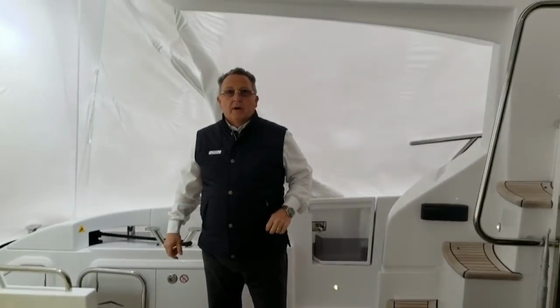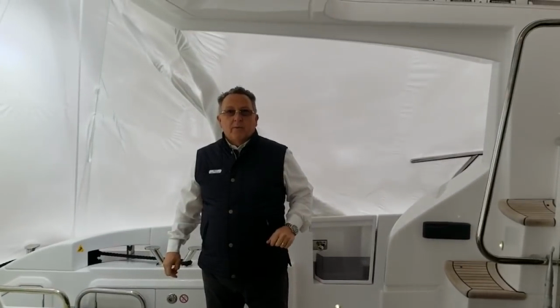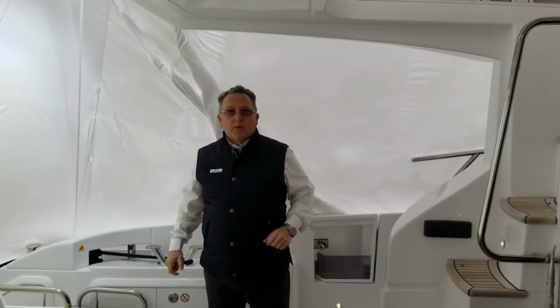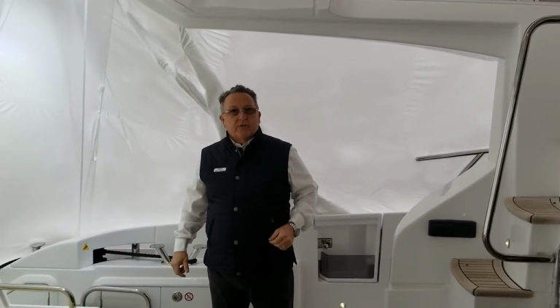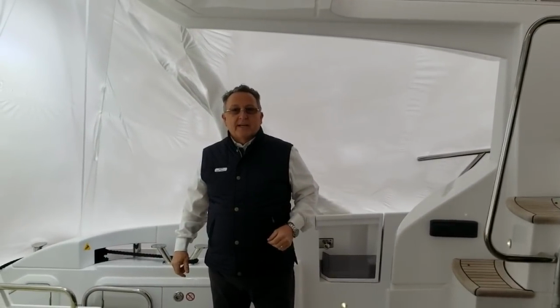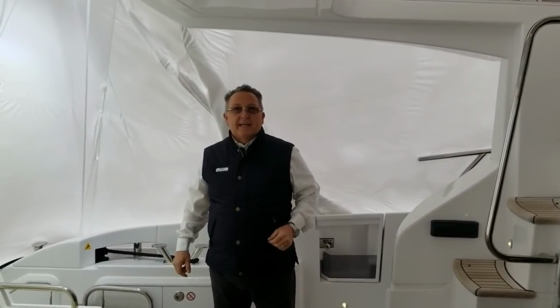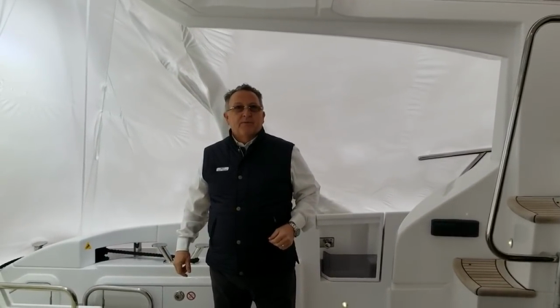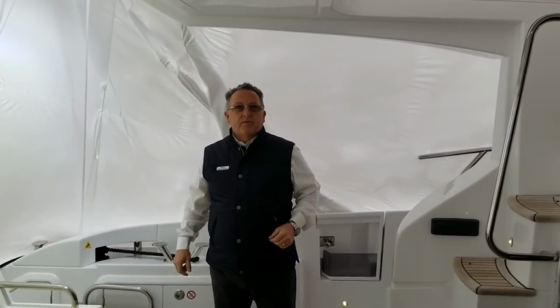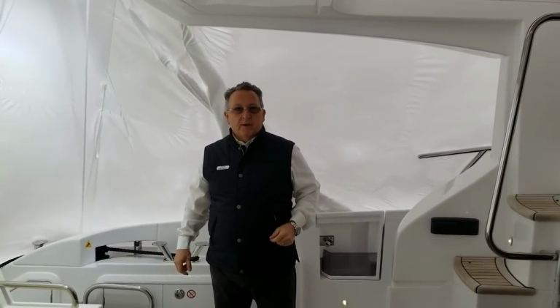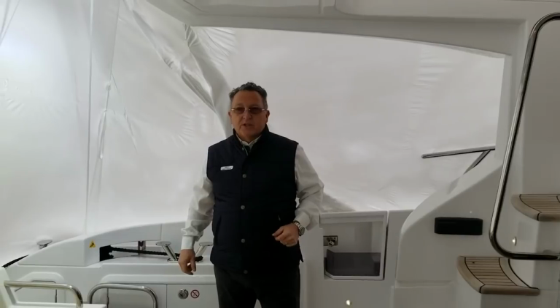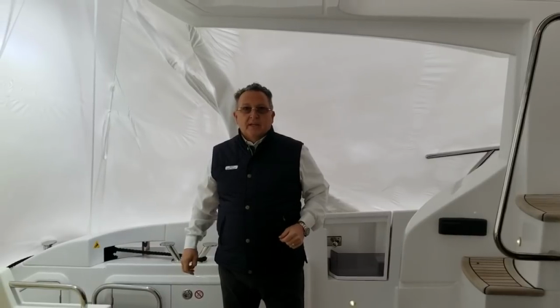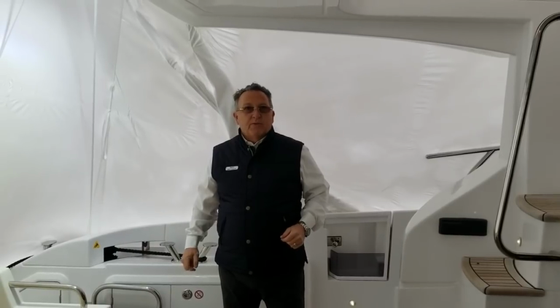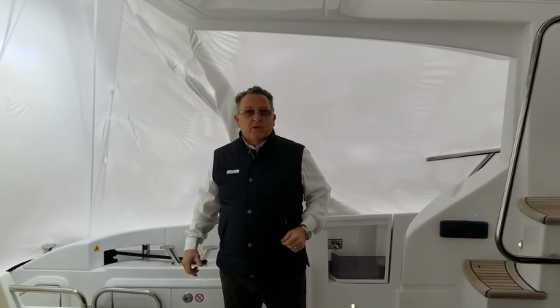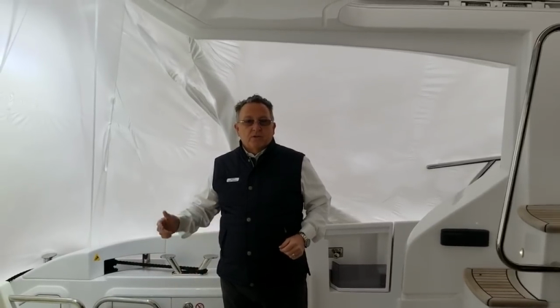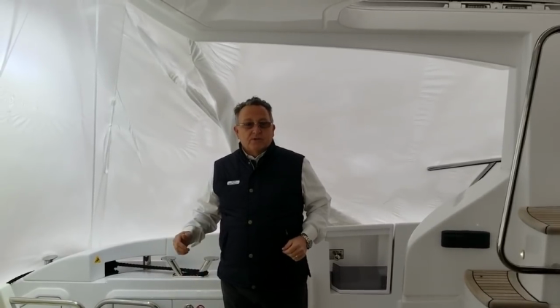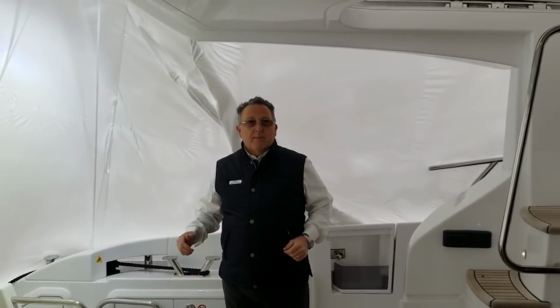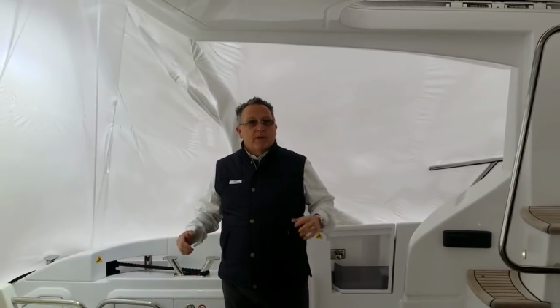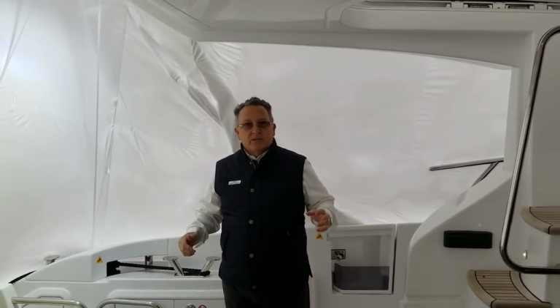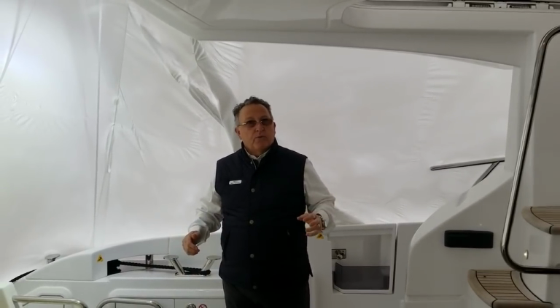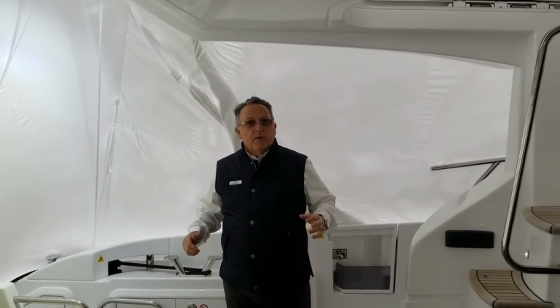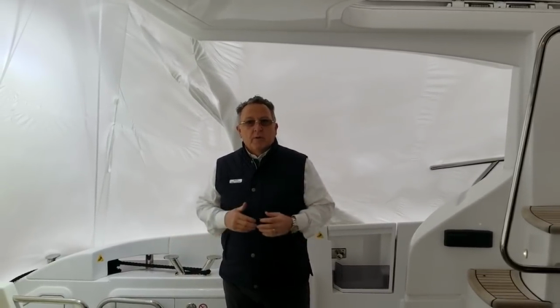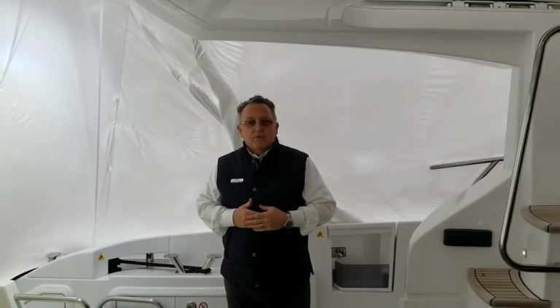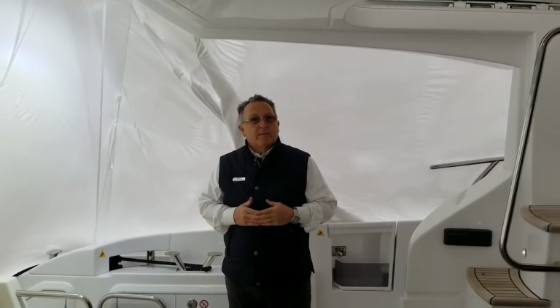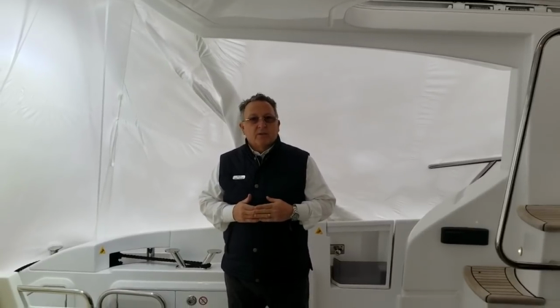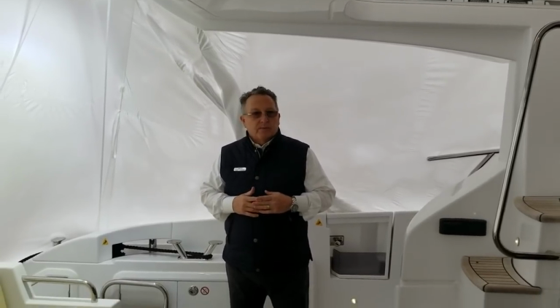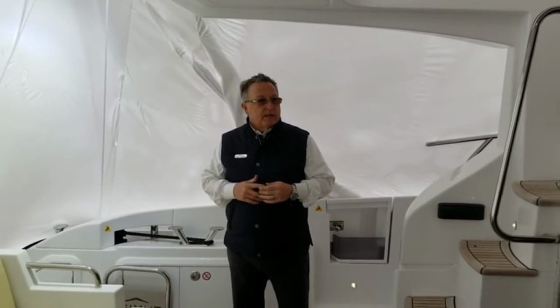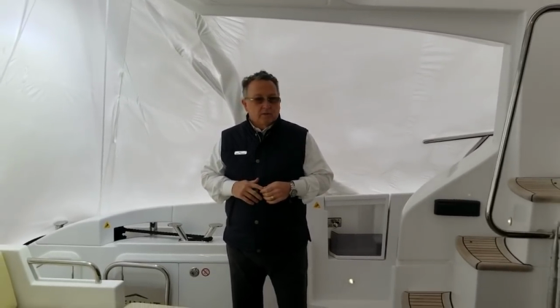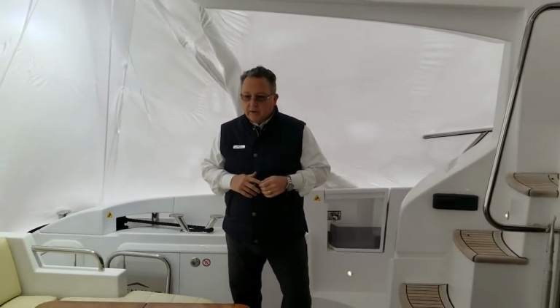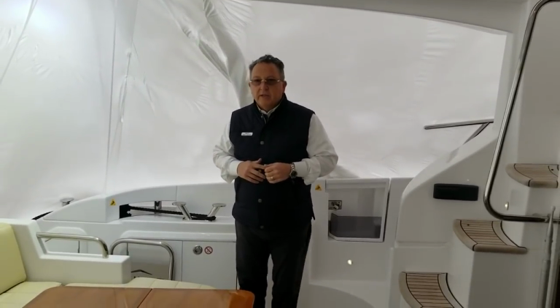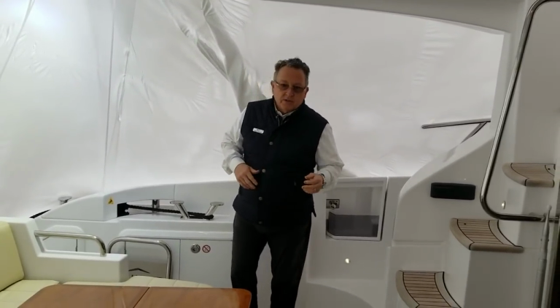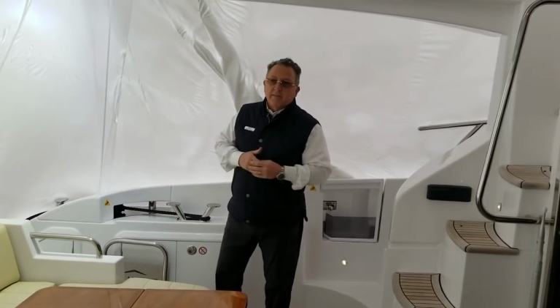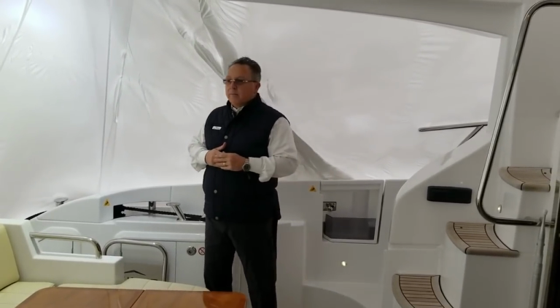Hello and welcome aboard our 2018 Azimut 54 flybridge. It's winter in New York — unfortunately with shrink wrap — but we wanted to give you a nice walk-through of the boat. We're going to move quickly based on the weather; it's pretty cold up here. So we're going to start at the back of the boat.